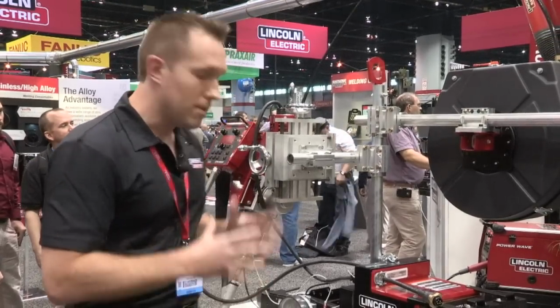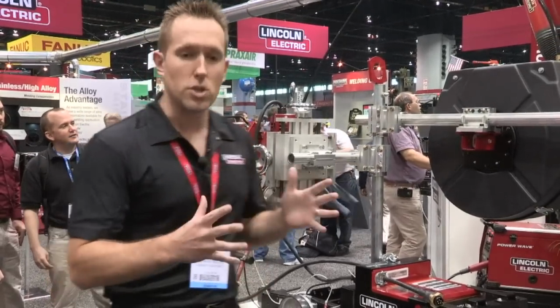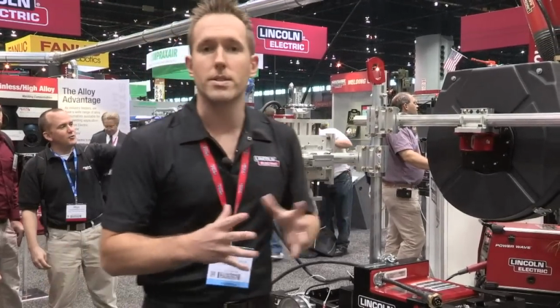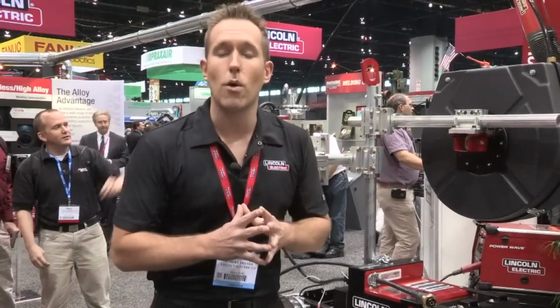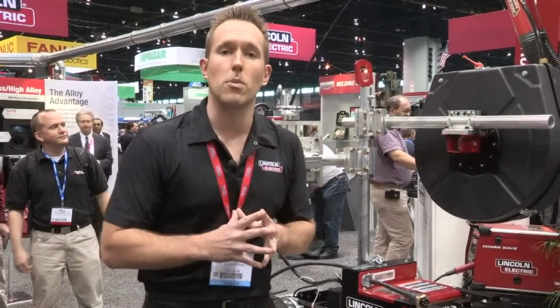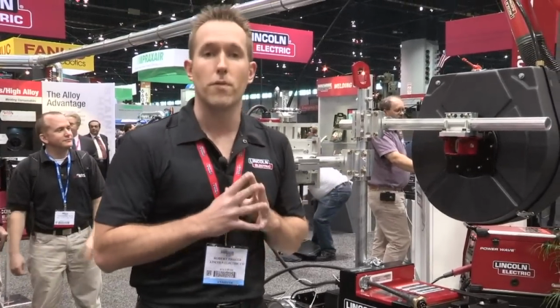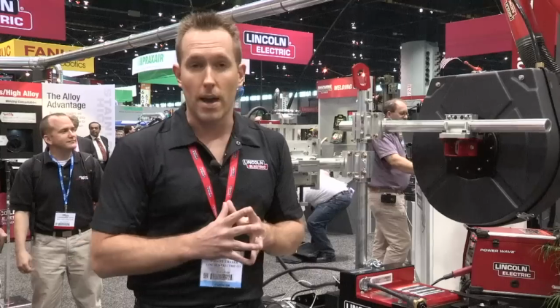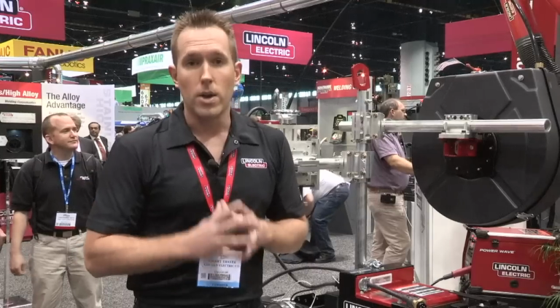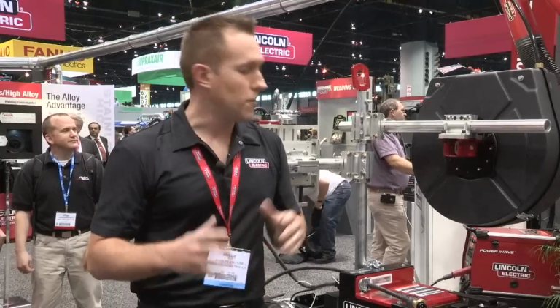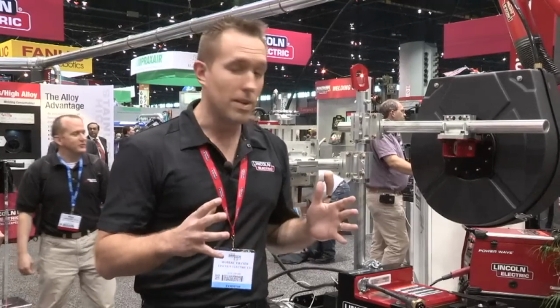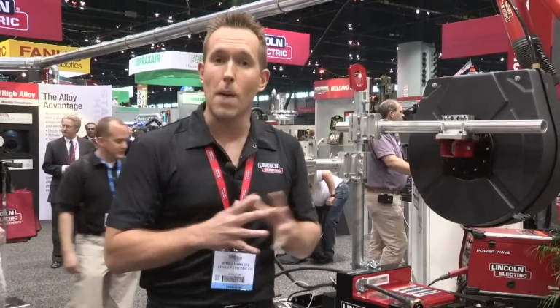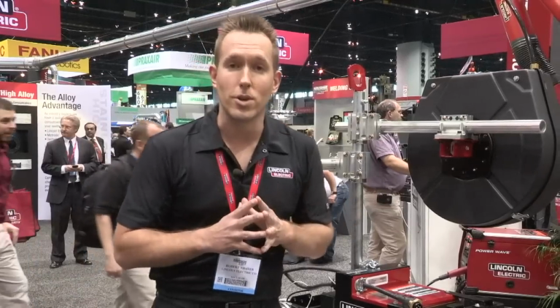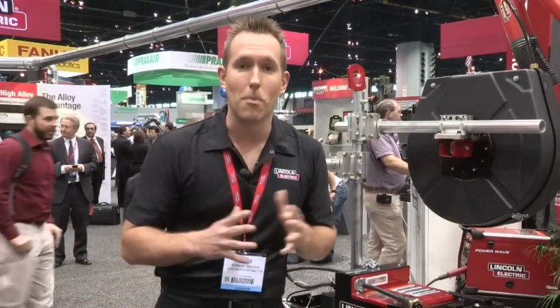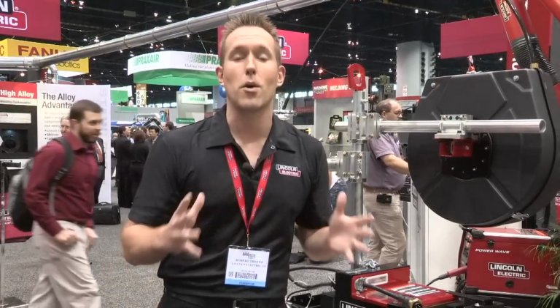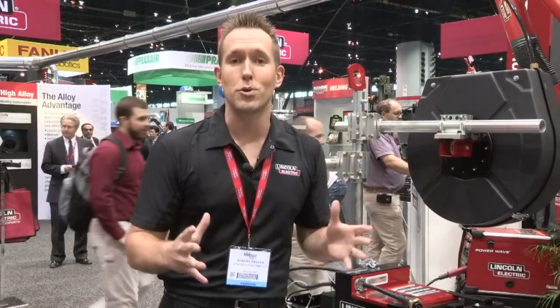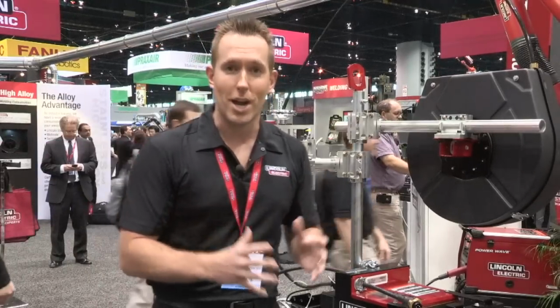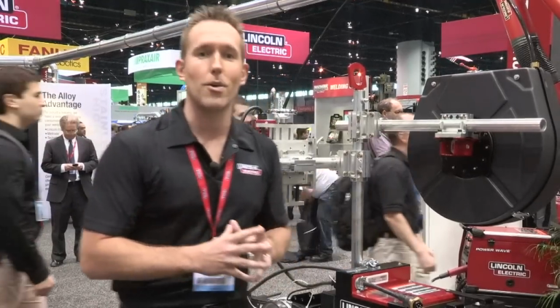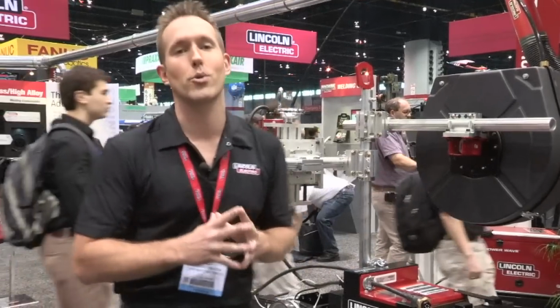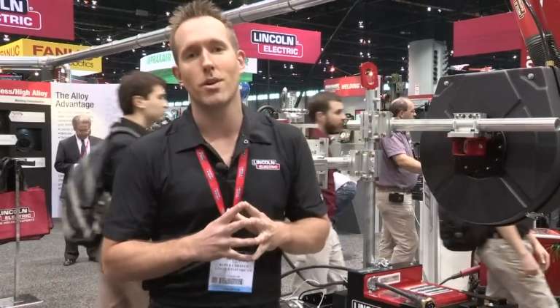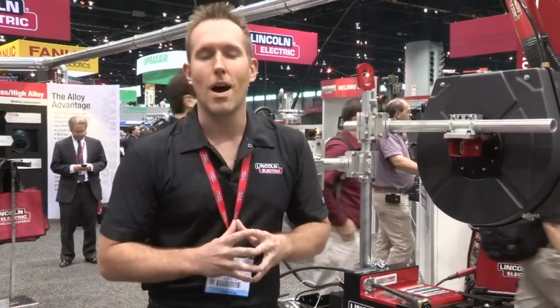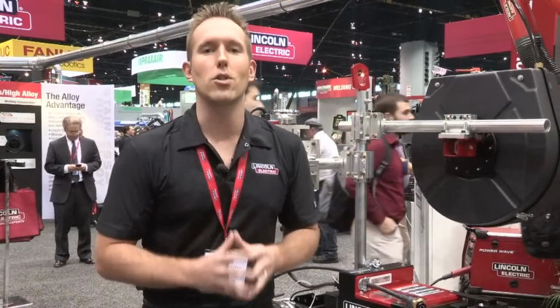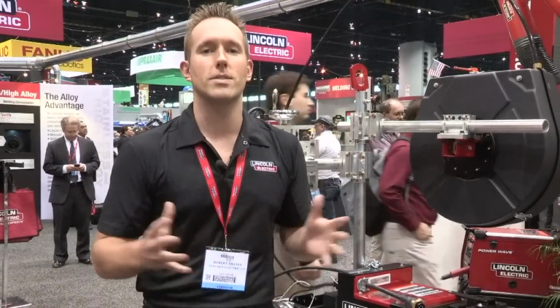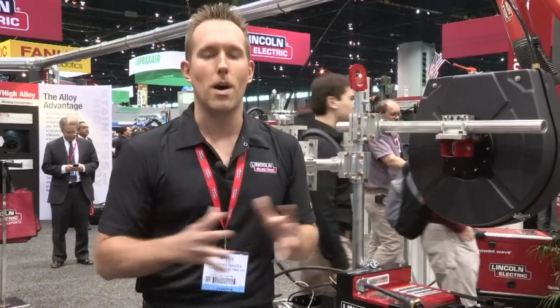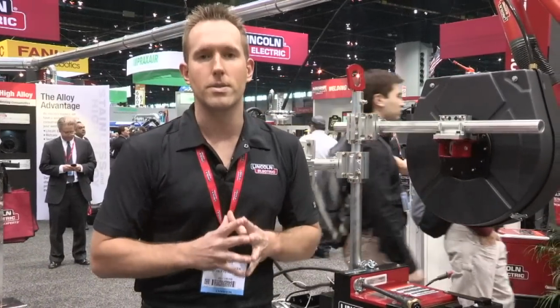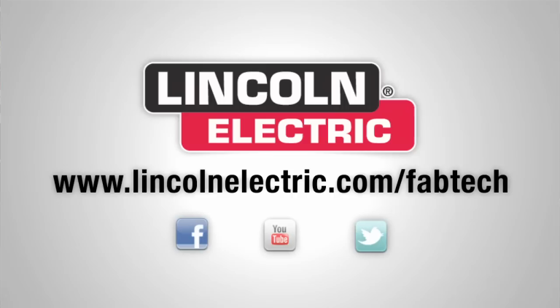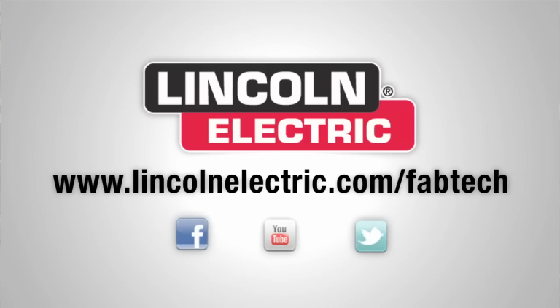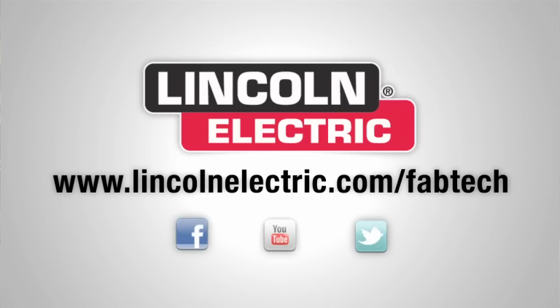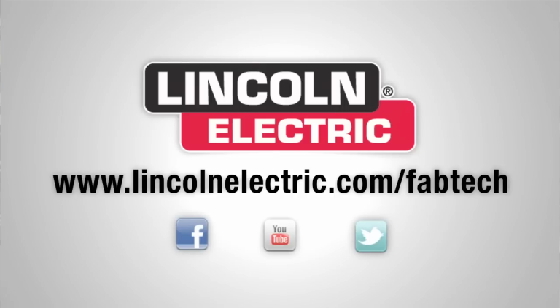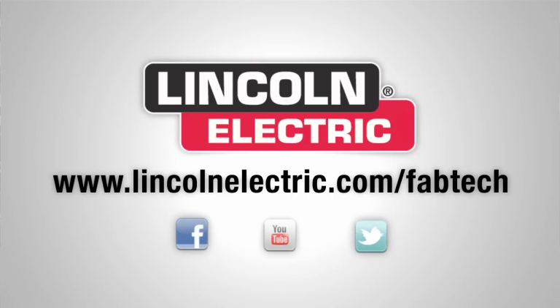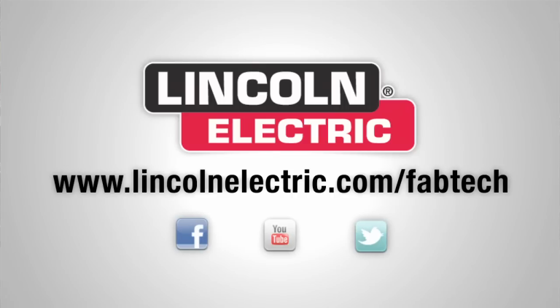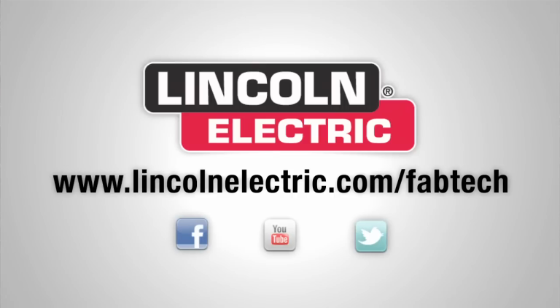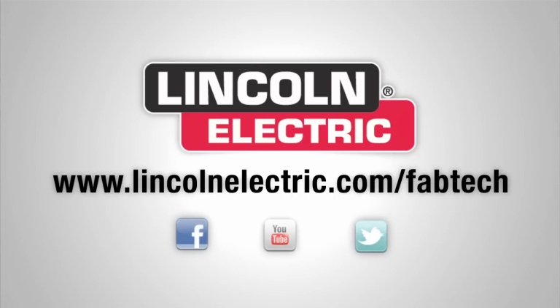This unit is now available for sale, so if you haven't had the opportunity to come by our booth and check out our Cruiser, look us up at www.LincolnElectric.com.